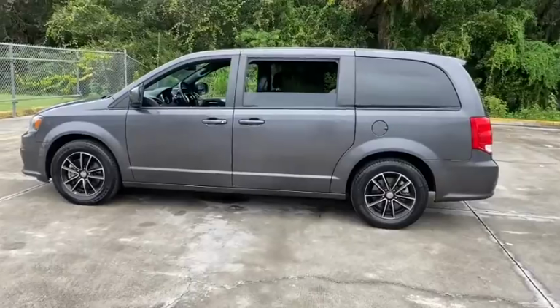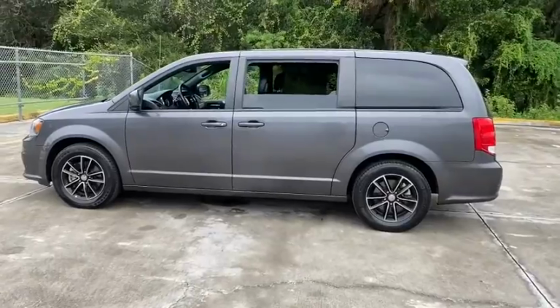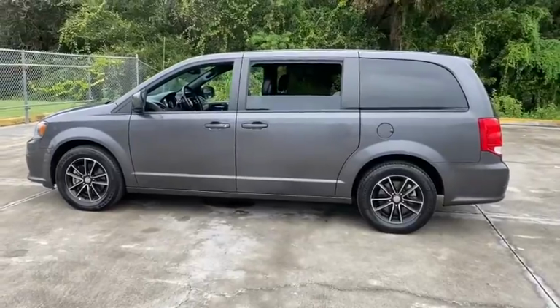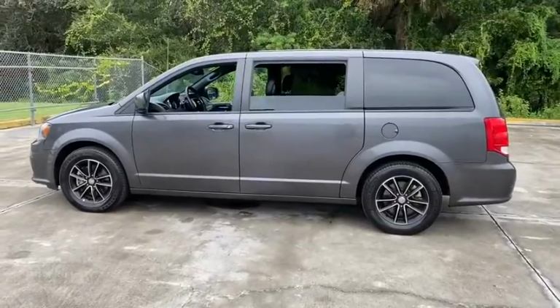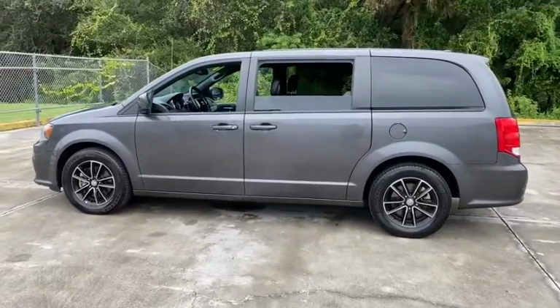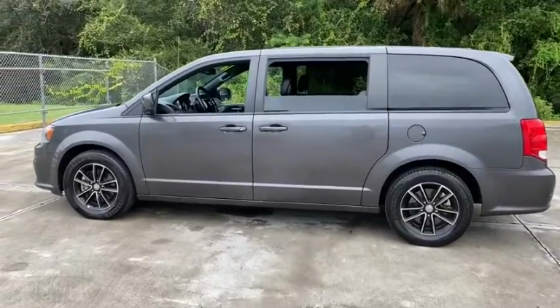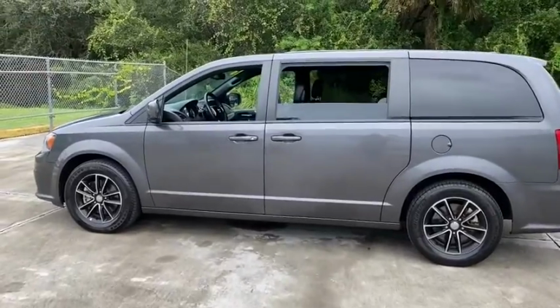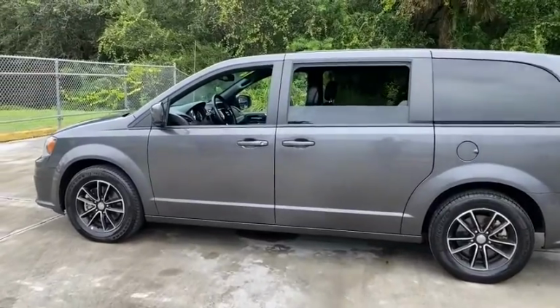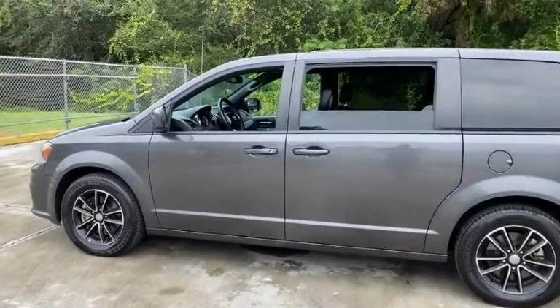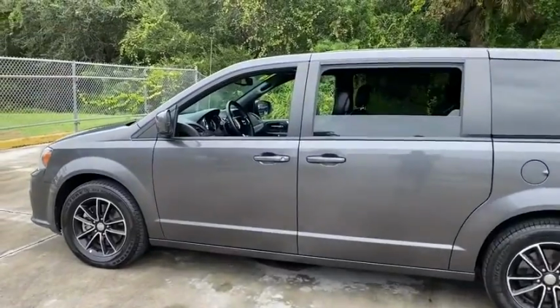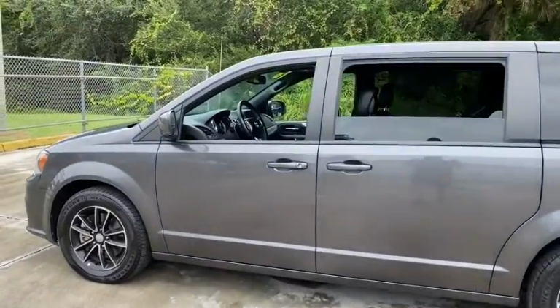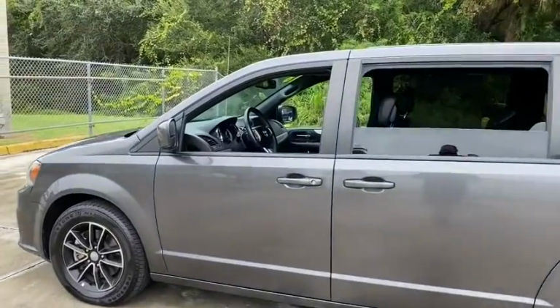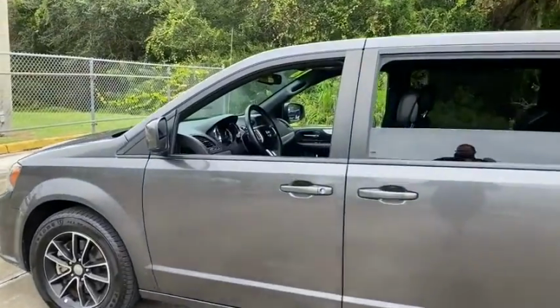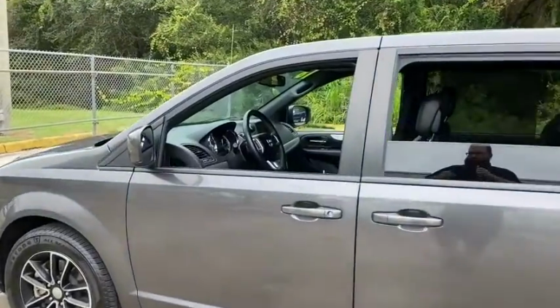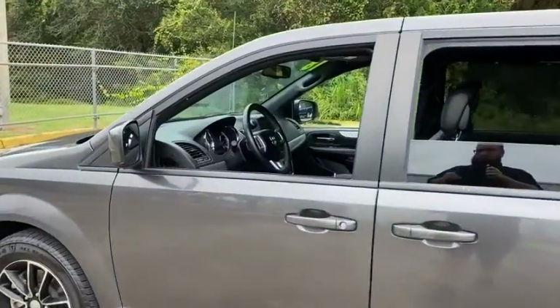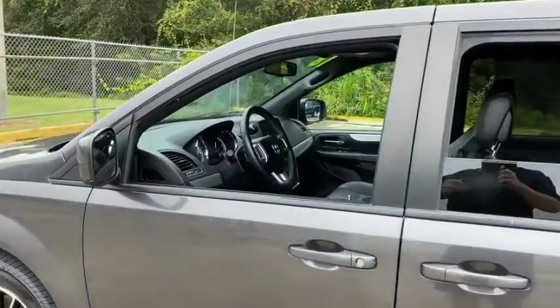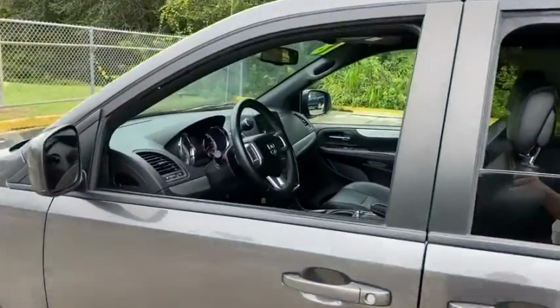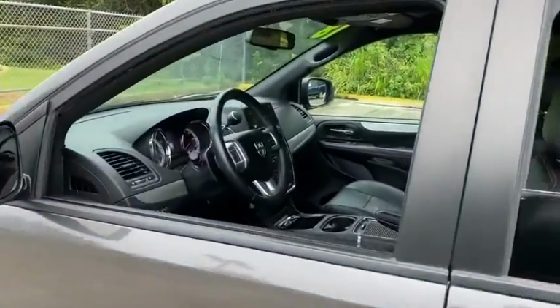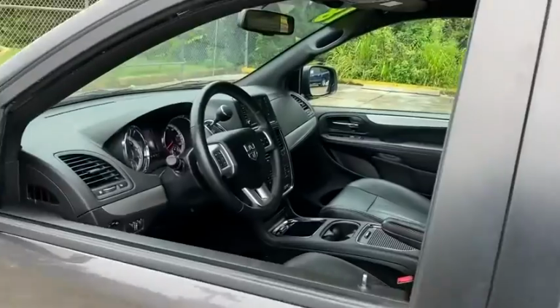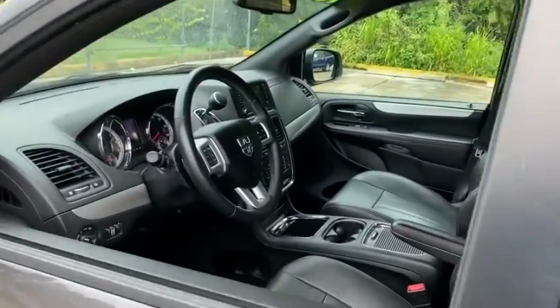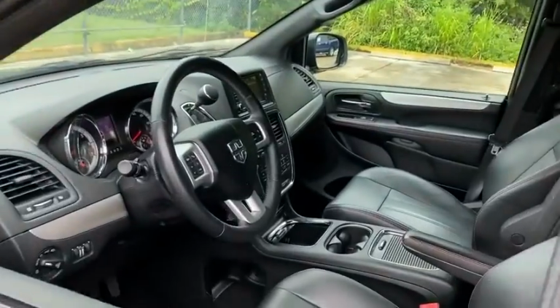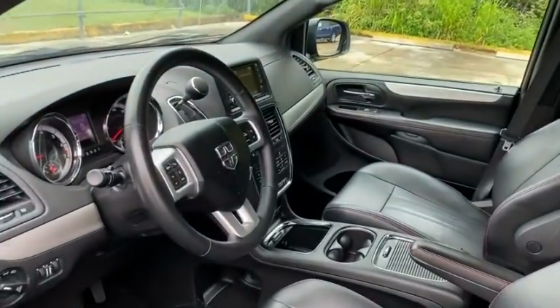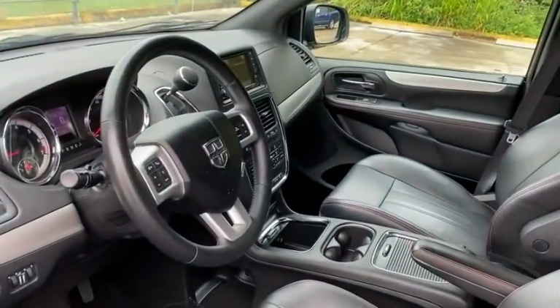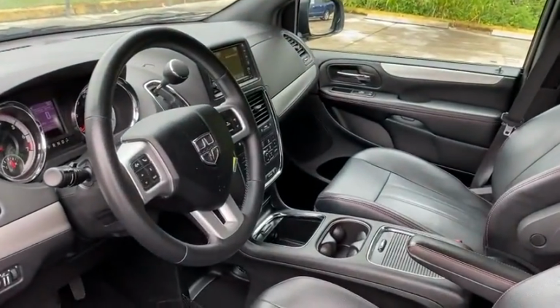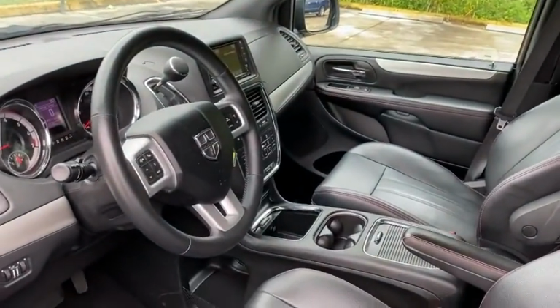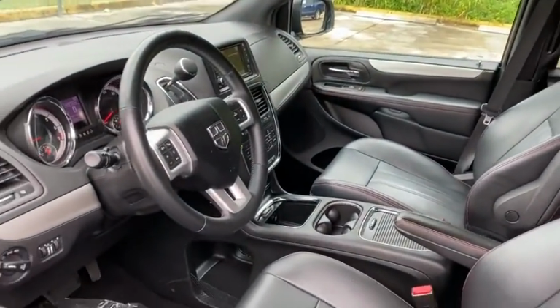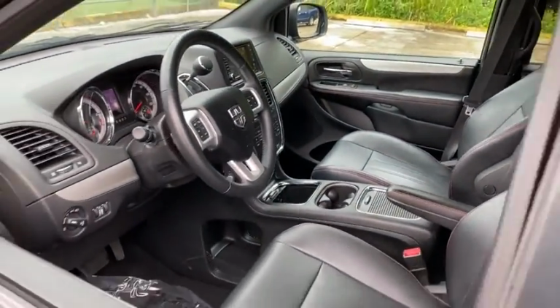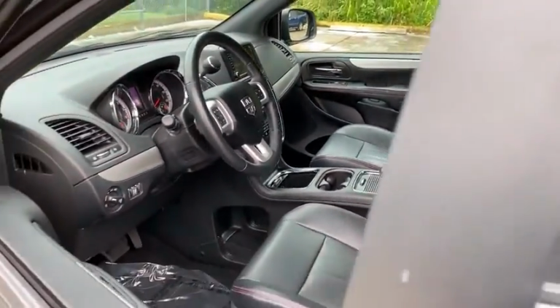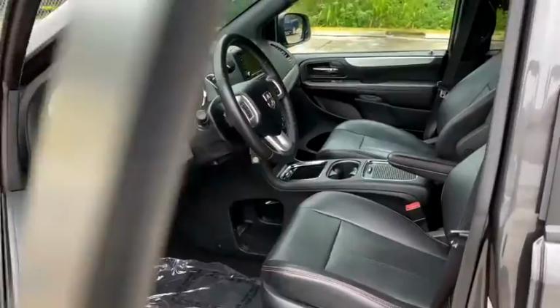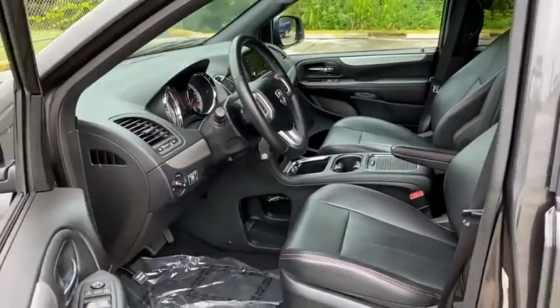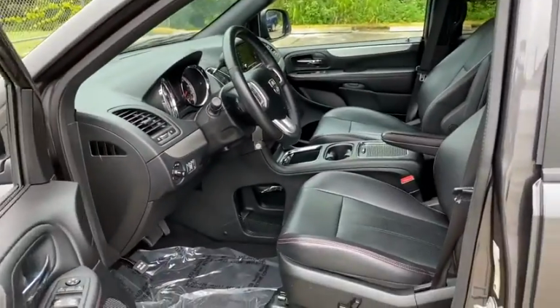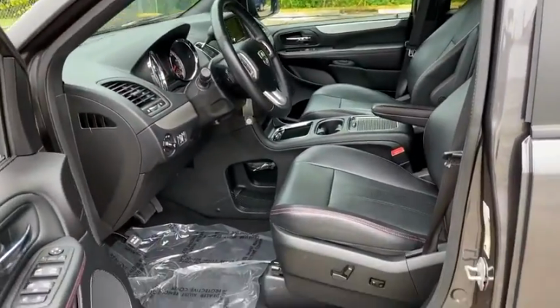This vehicle has less than 45,000 miles. Here are some of this vehicle's great options: back-up camera, anti-lock braking system, power liftgate.